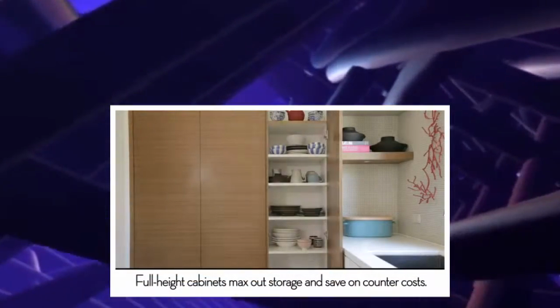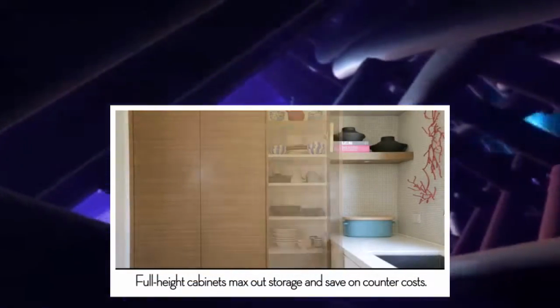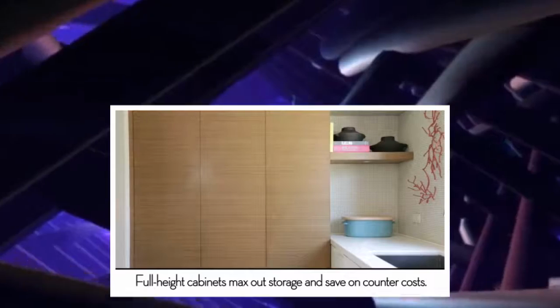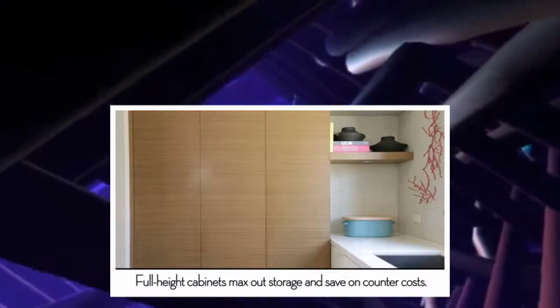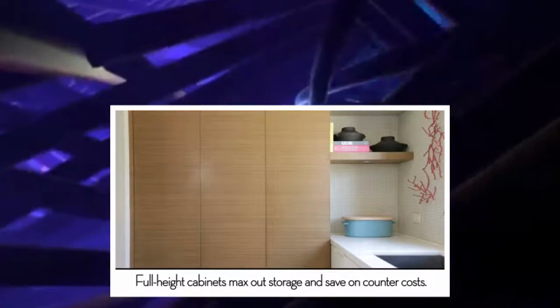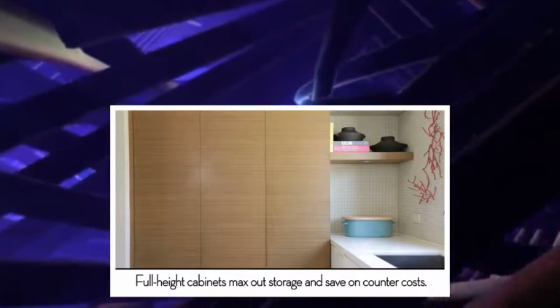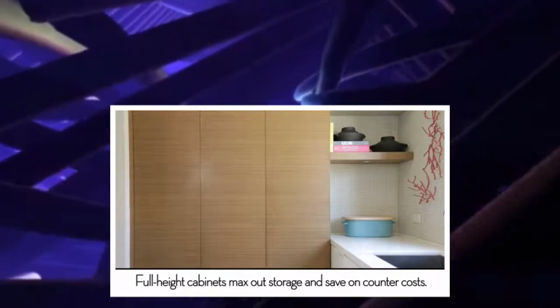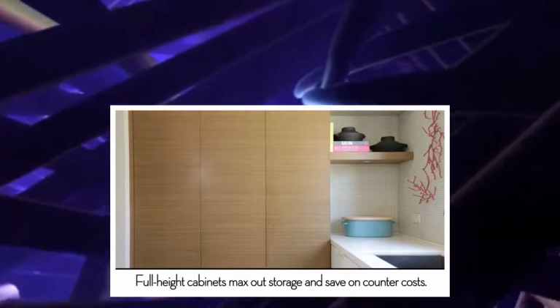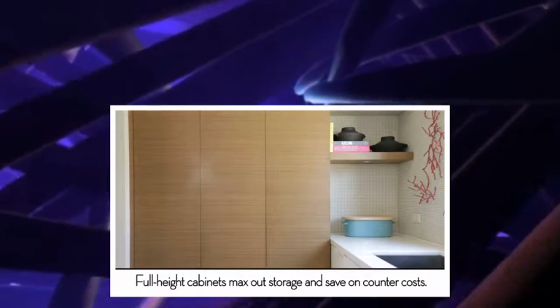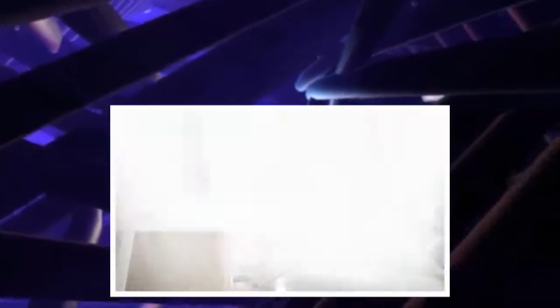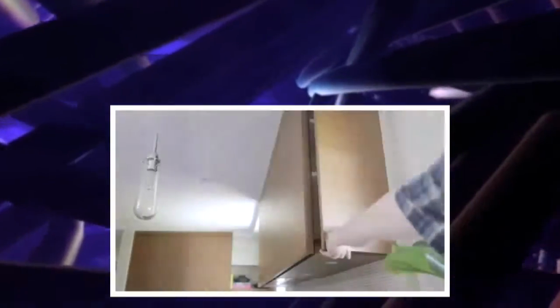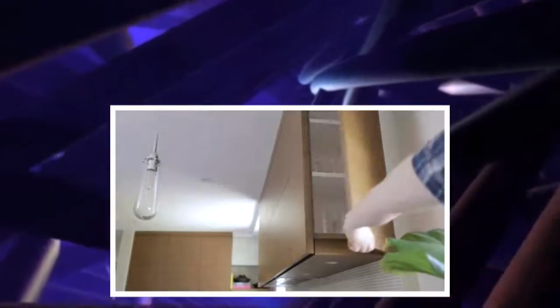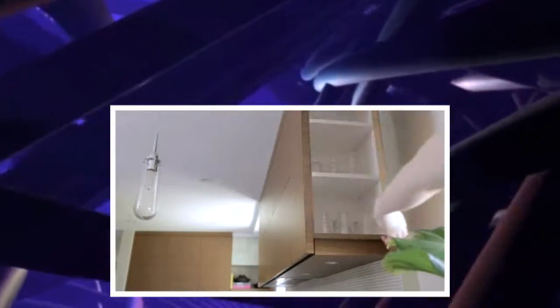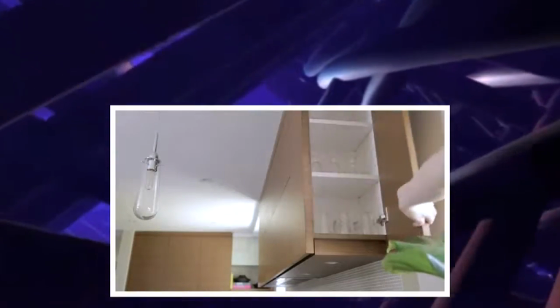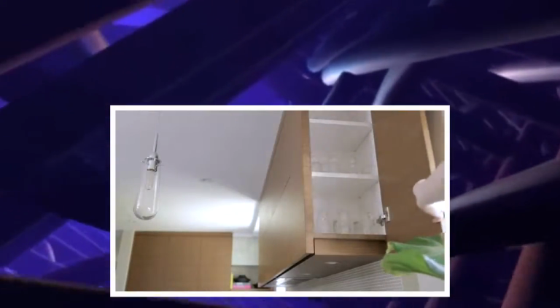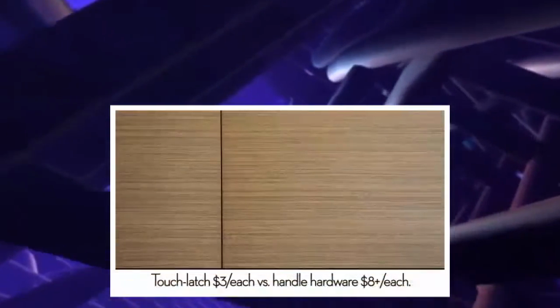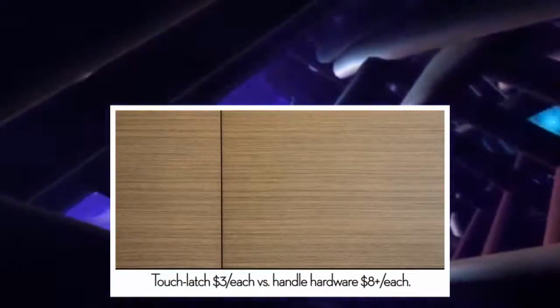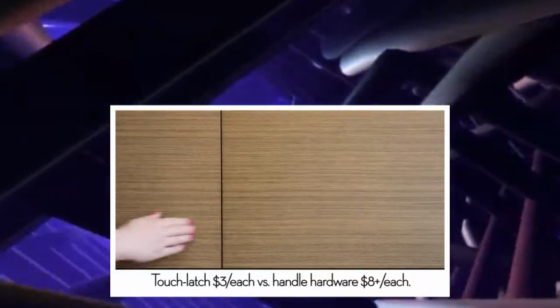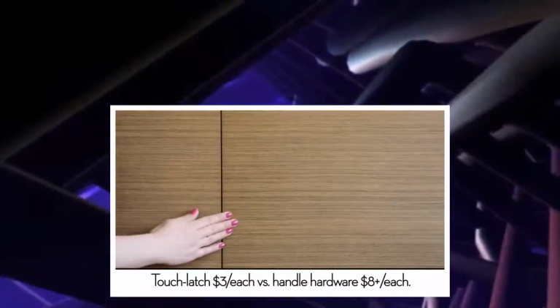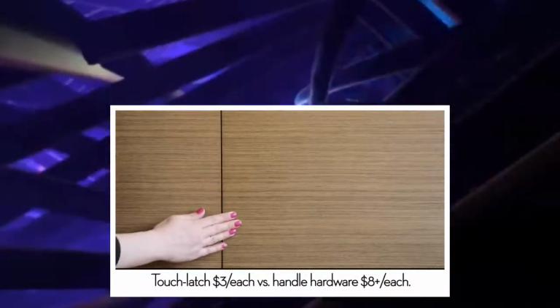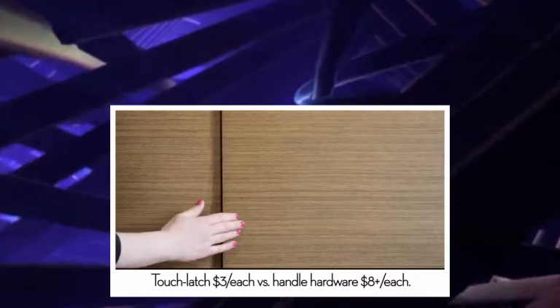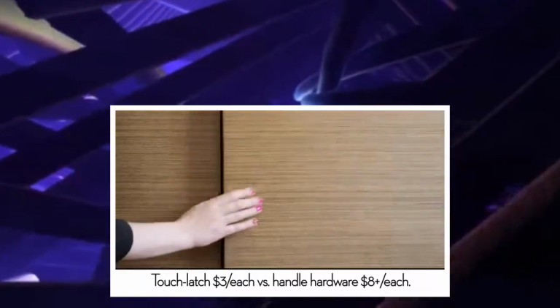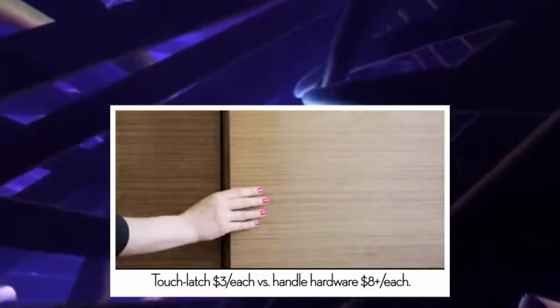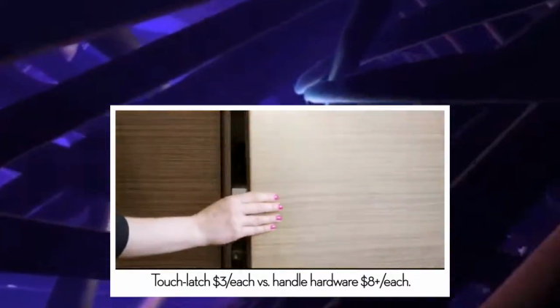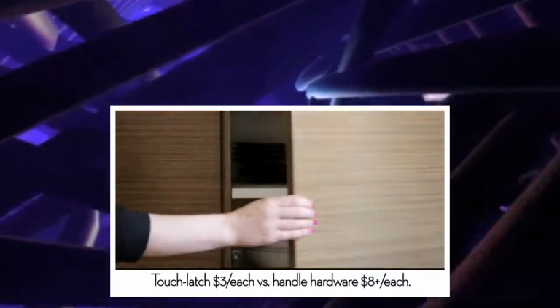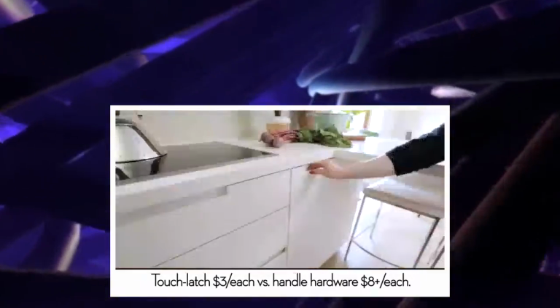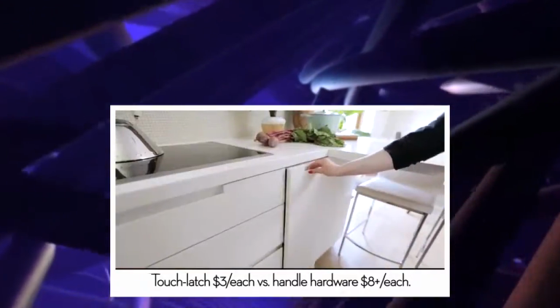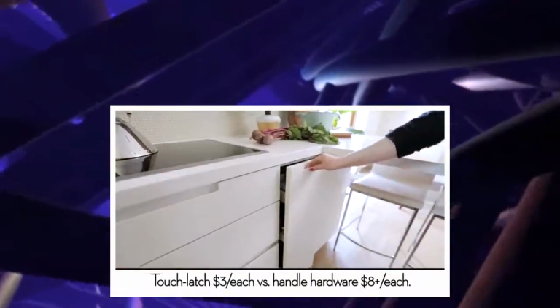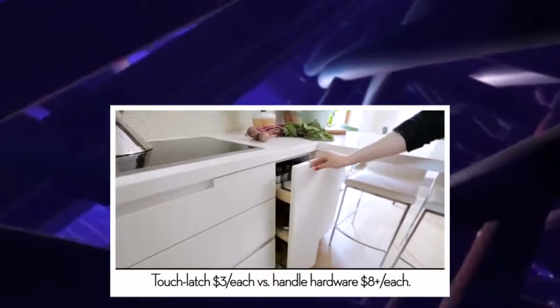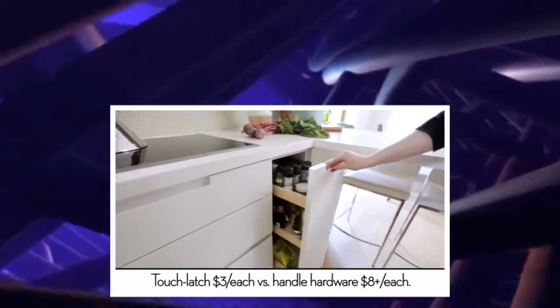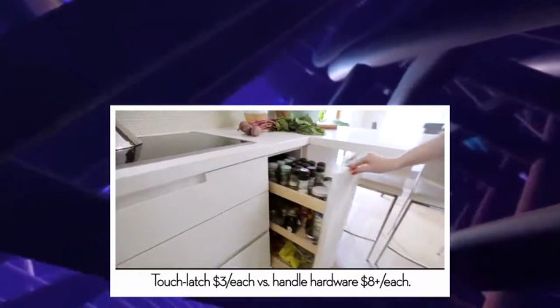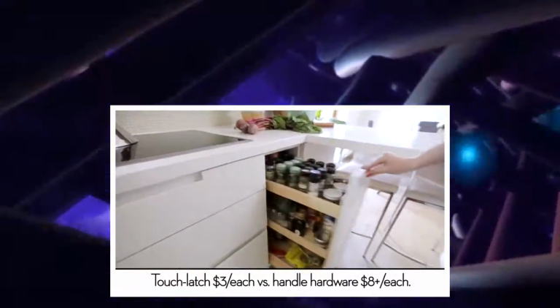Nicole wanted to create a really seamless look in this kitchen, and she did that by choosing hardware that's really minimal and almost invisible — touch latch on most of the cabinets and a few channel pulls in some of the drawers.